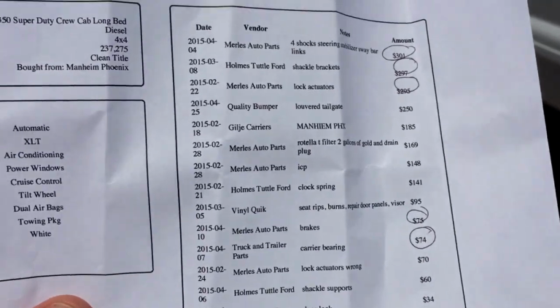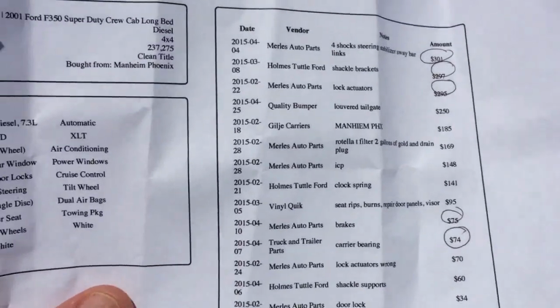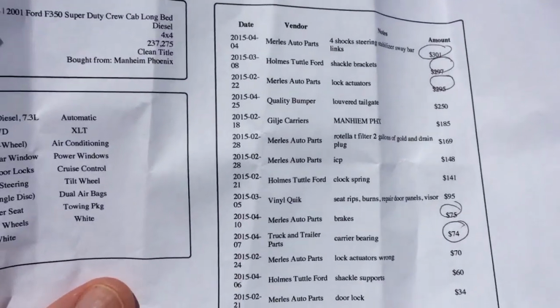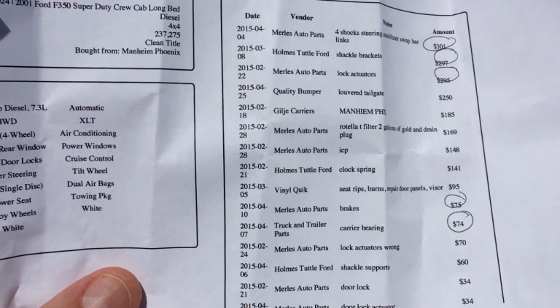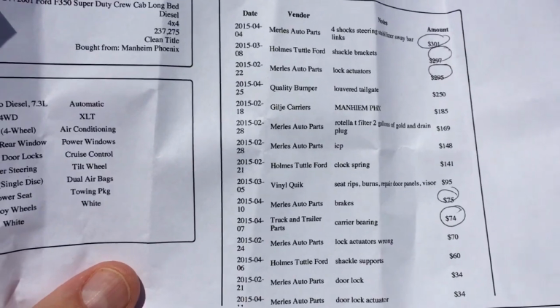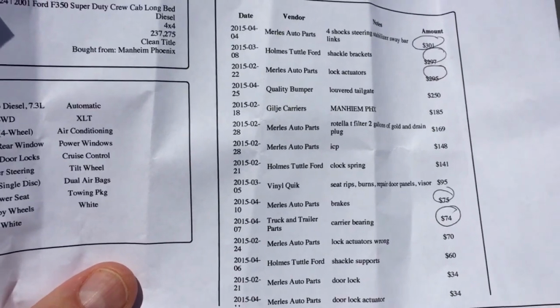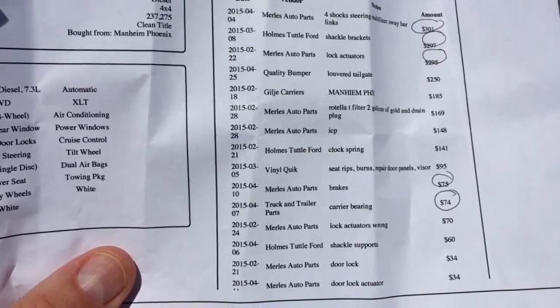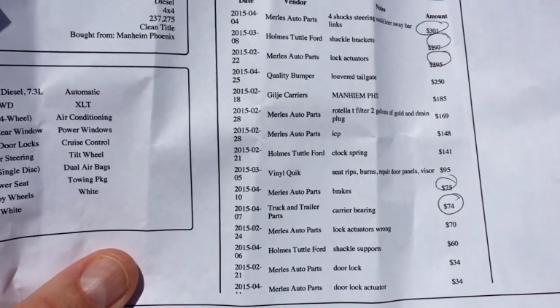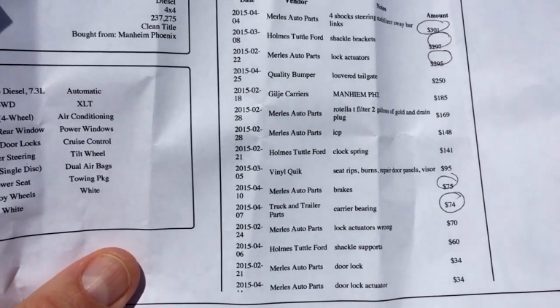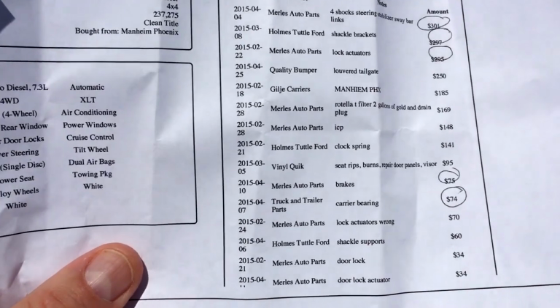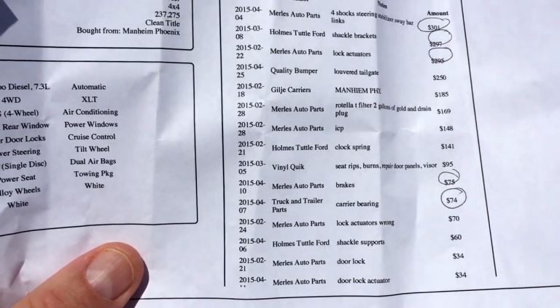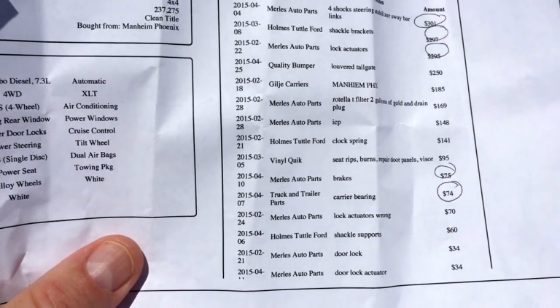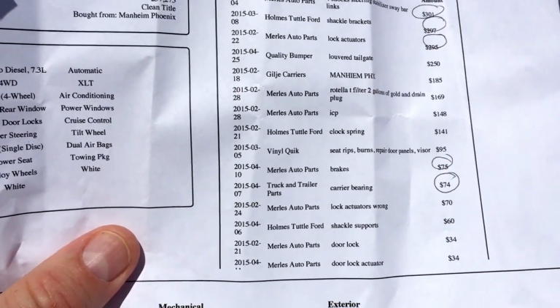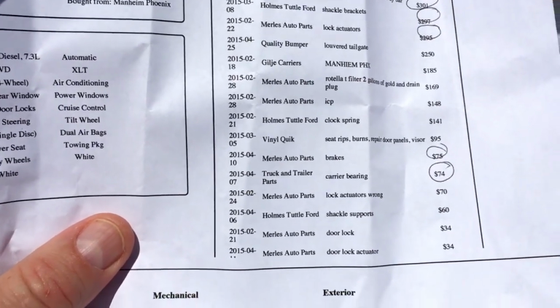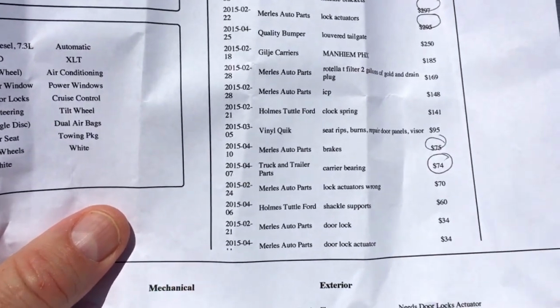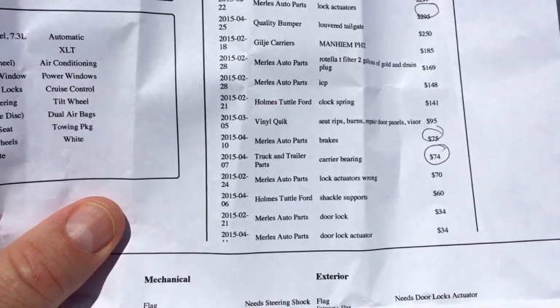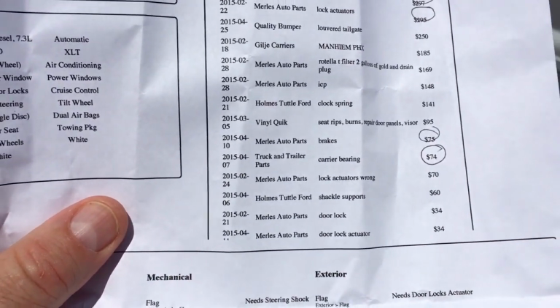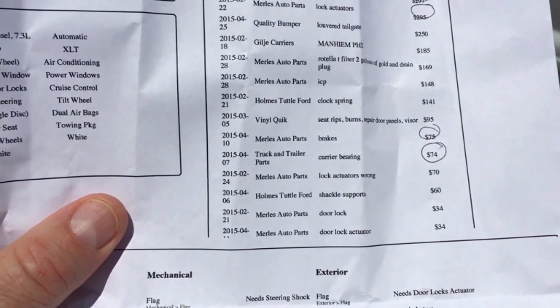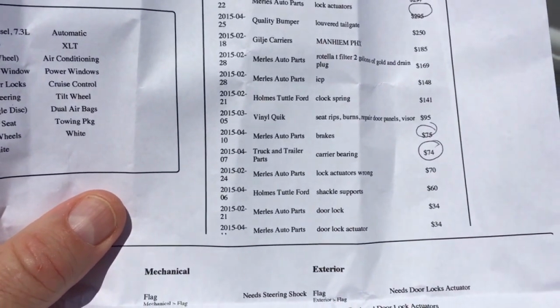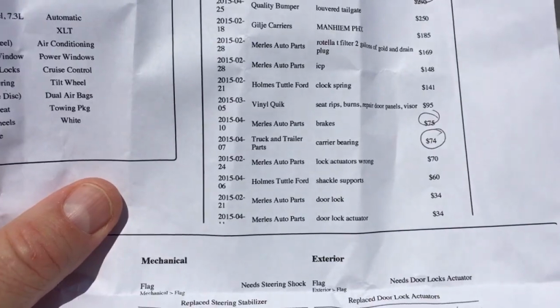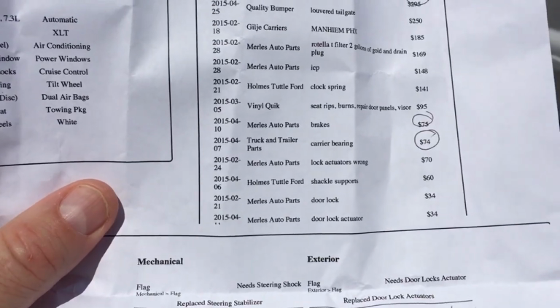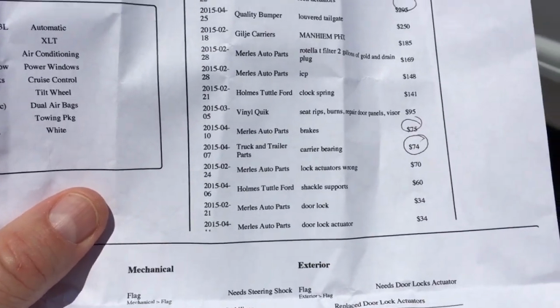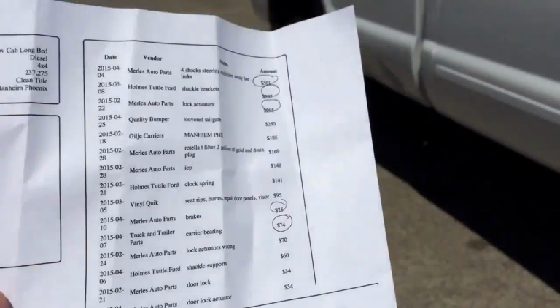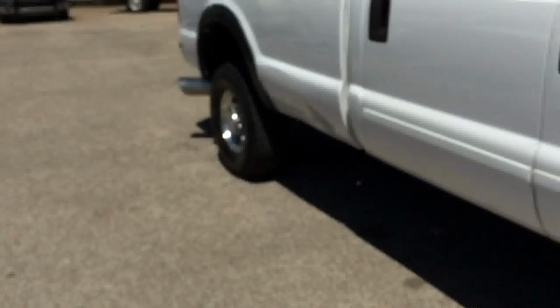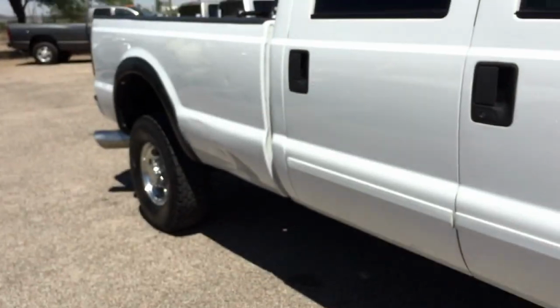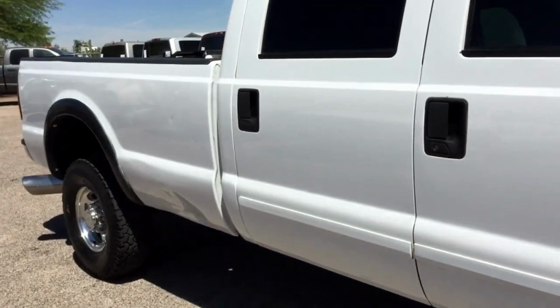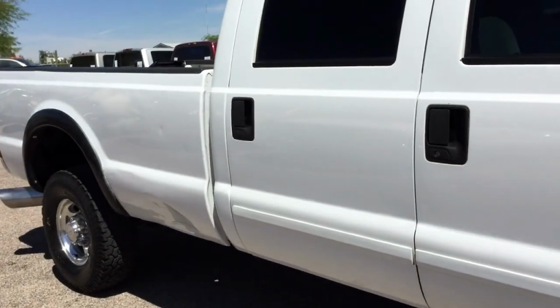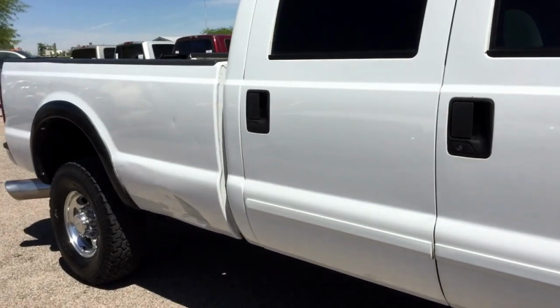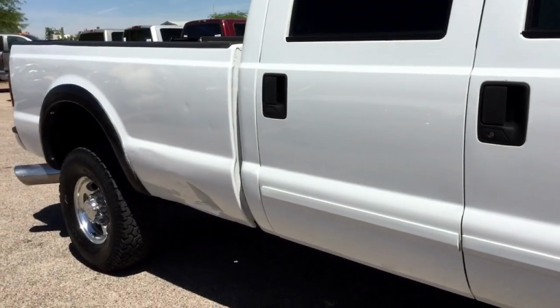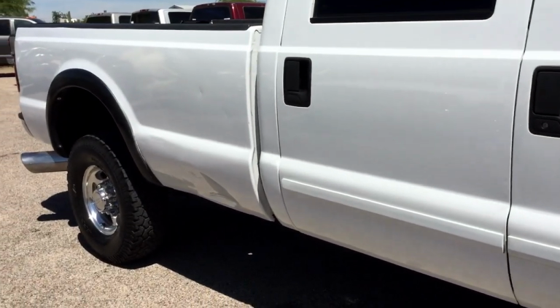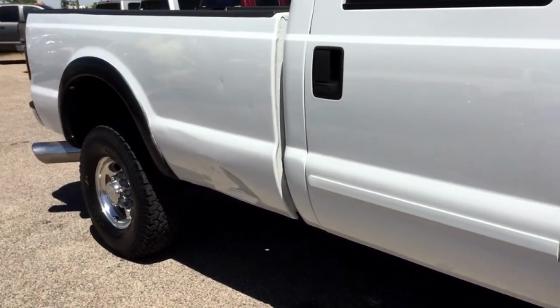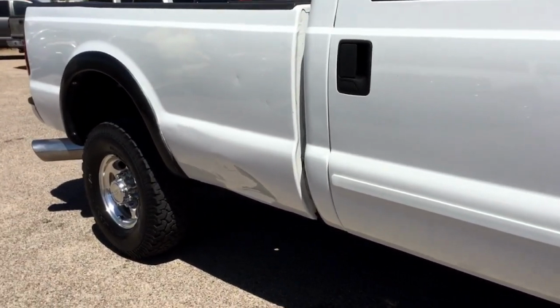It got an ICP. It got a new clock spring, new carrier bearing. All four door lock actuators are new — door locks didn't work.